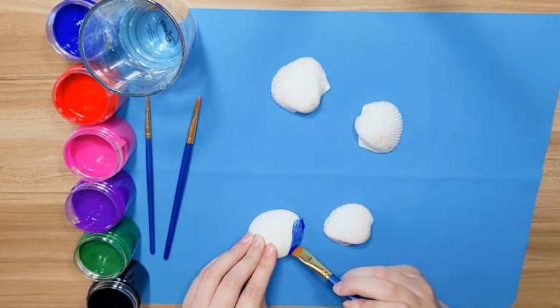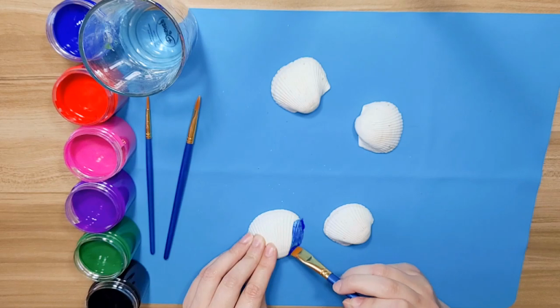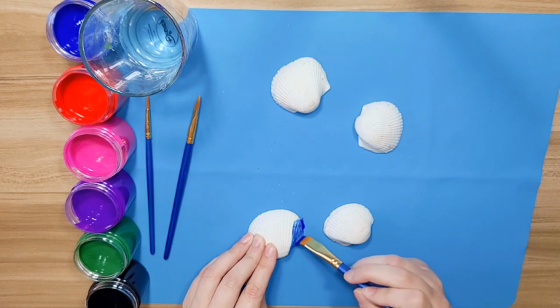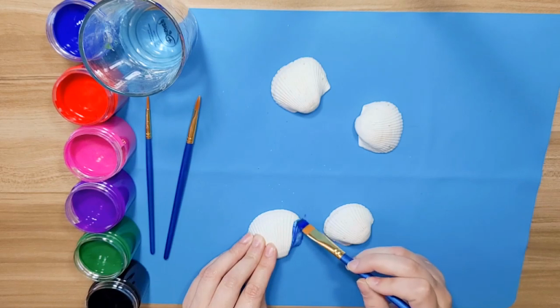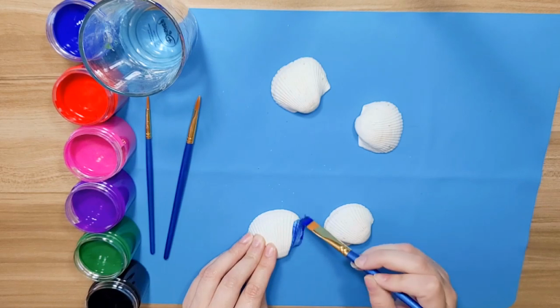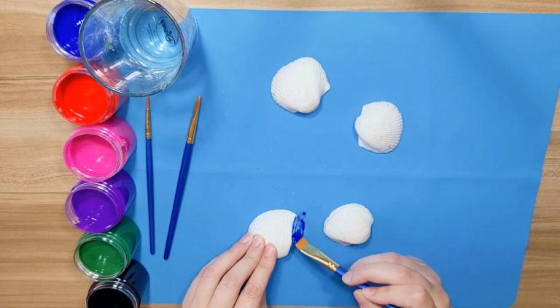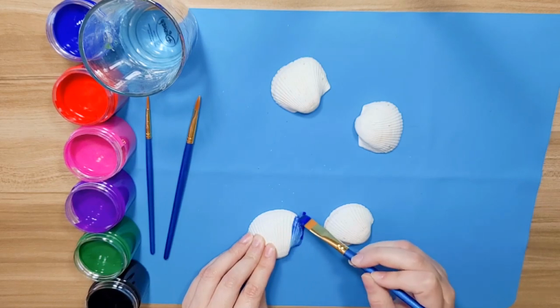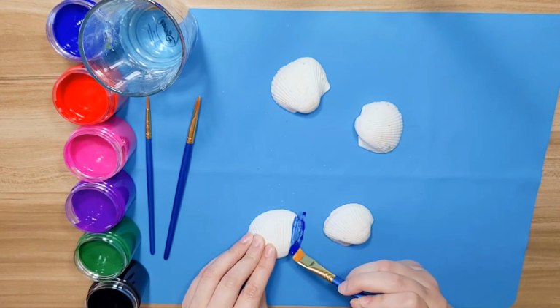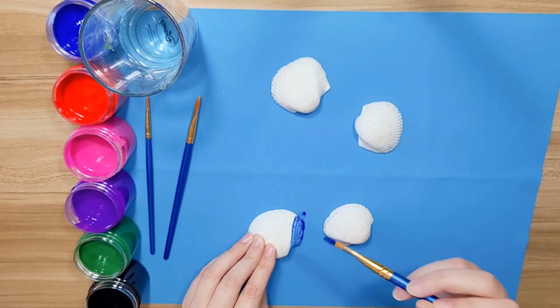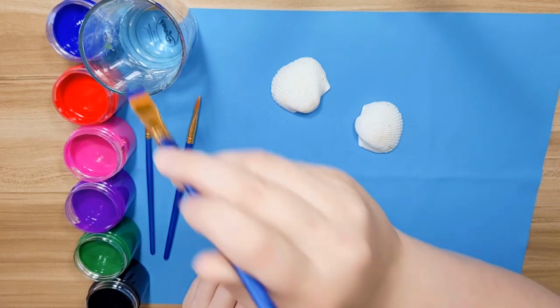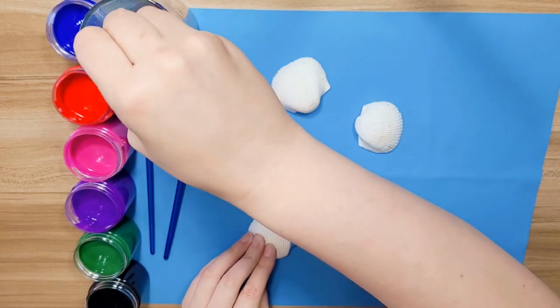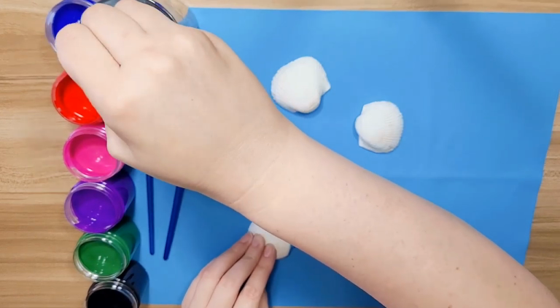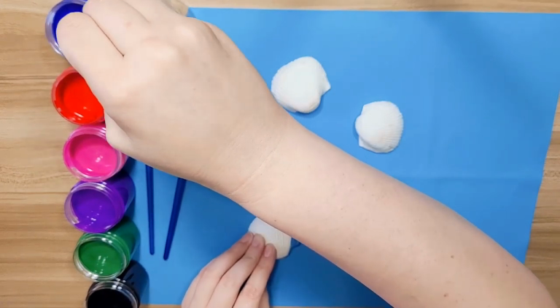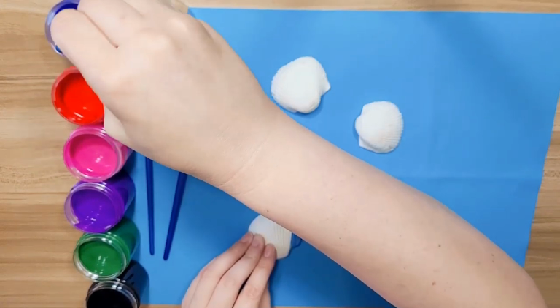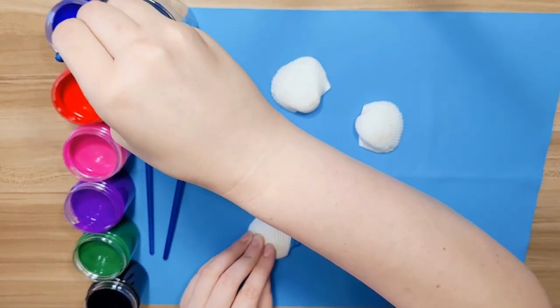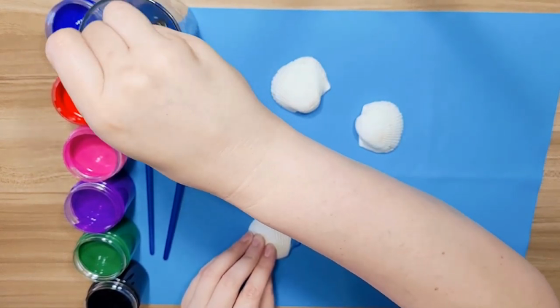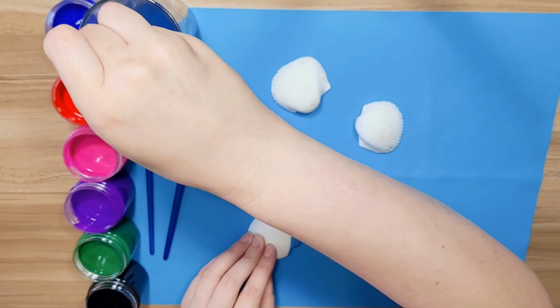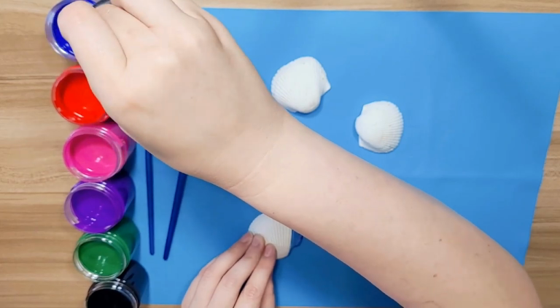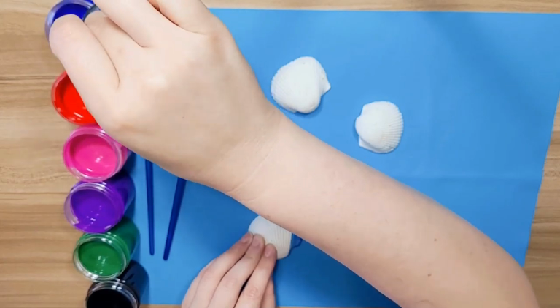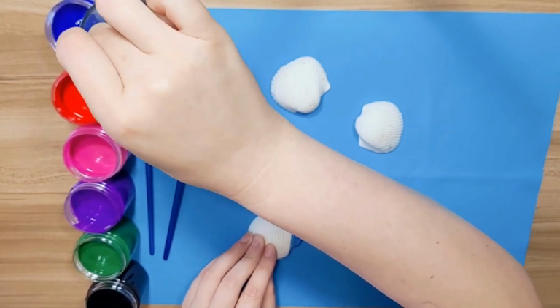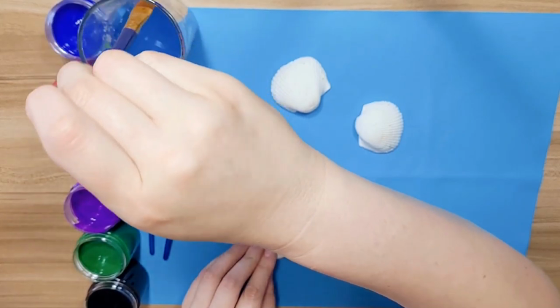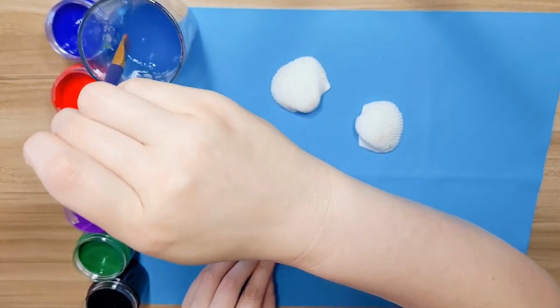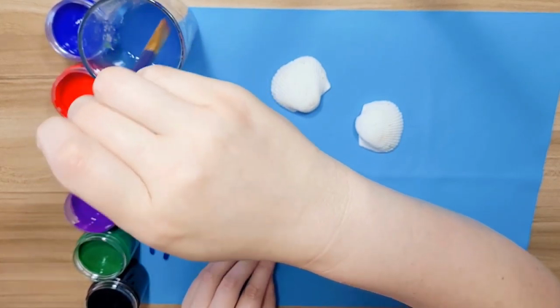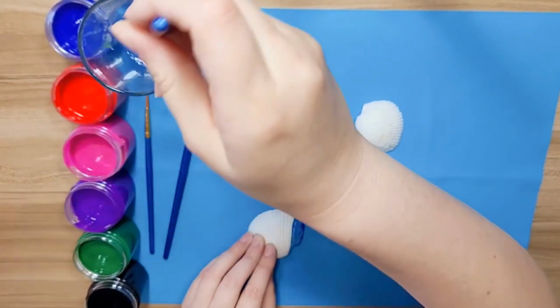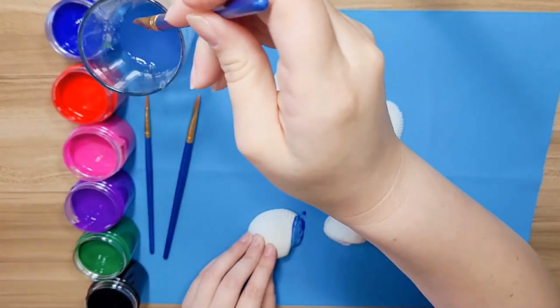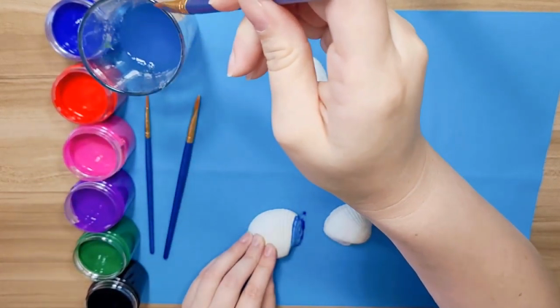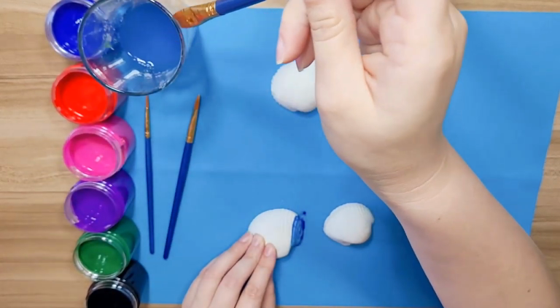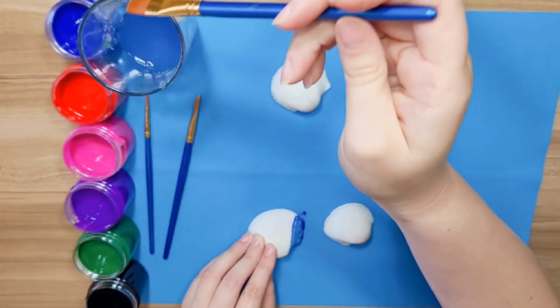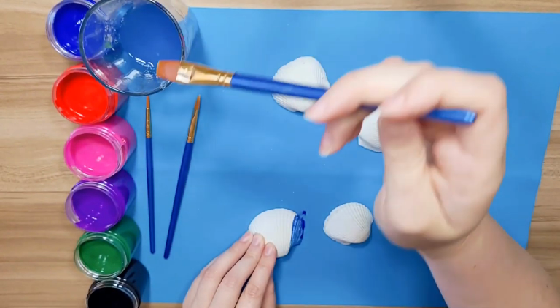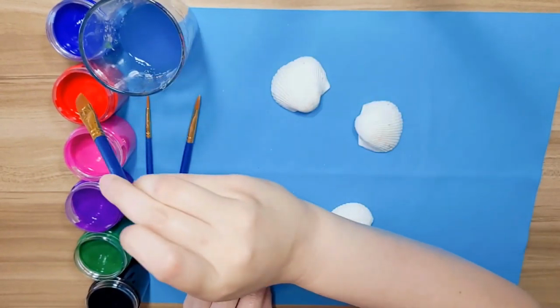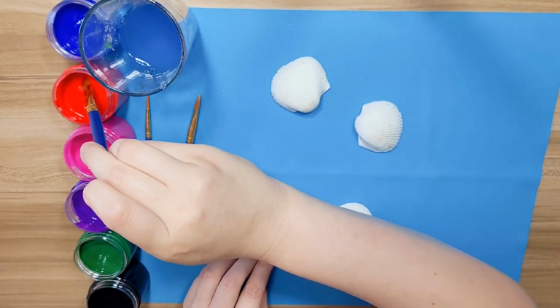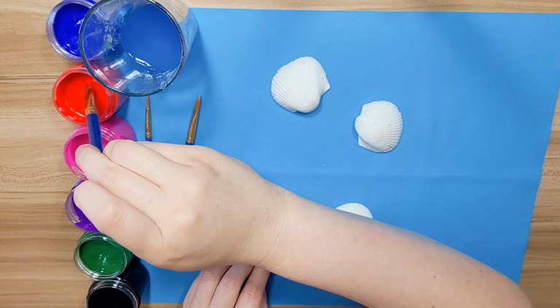It's okay because we have our art mat — it's okay if we get a little bit of paint on our art mat, that's what it's there for. Then I'm going to rinse it out and make sure I get all the blue out before I go to my next color. Now I'm going to do red.